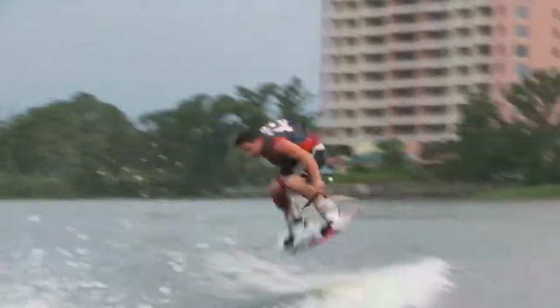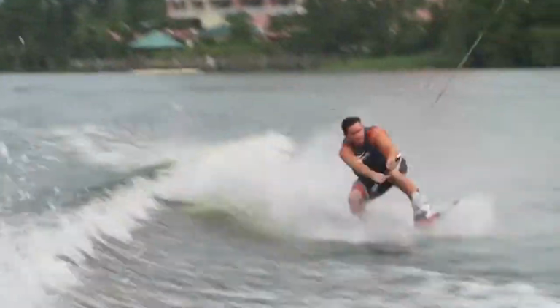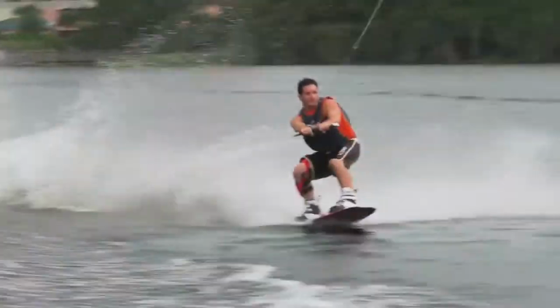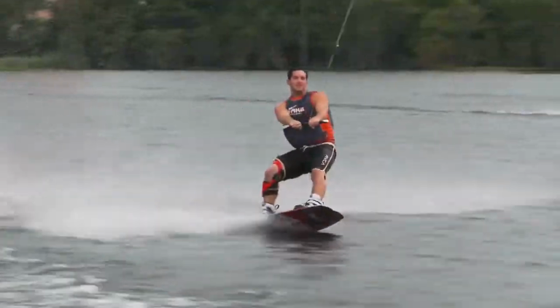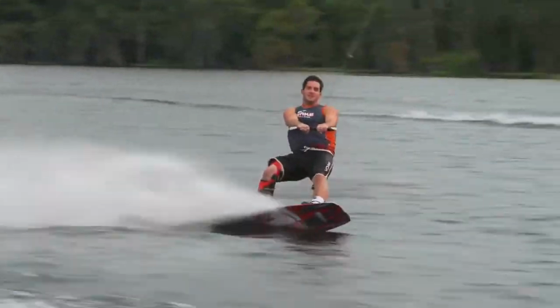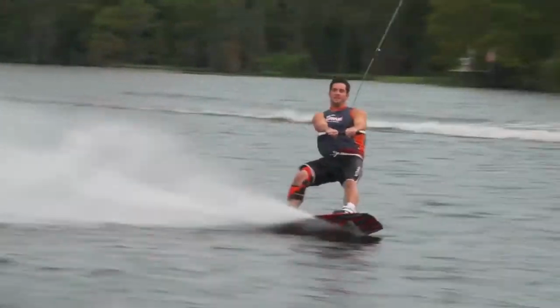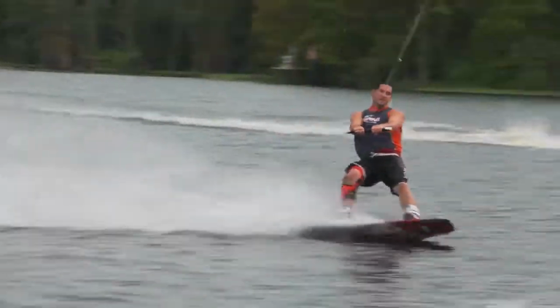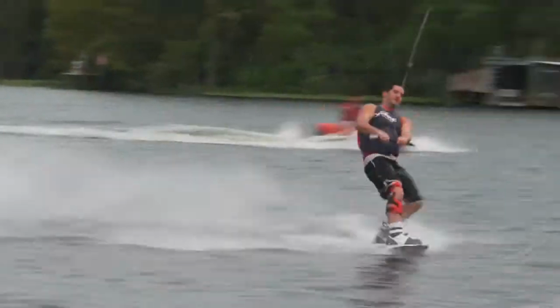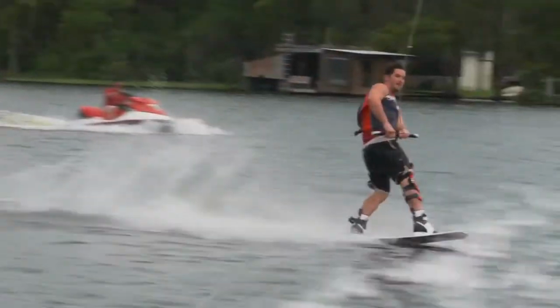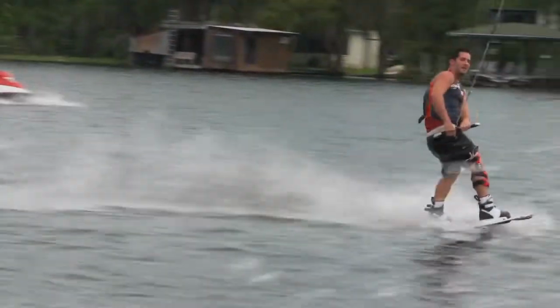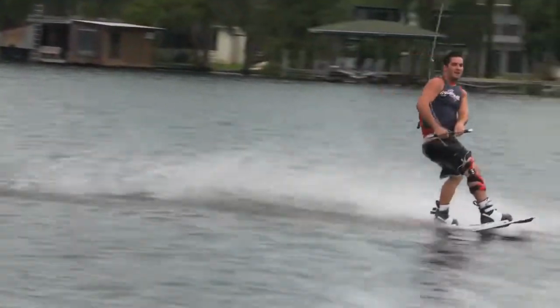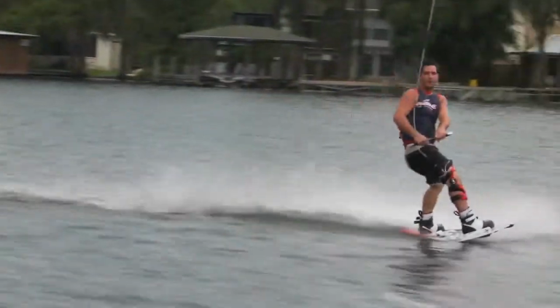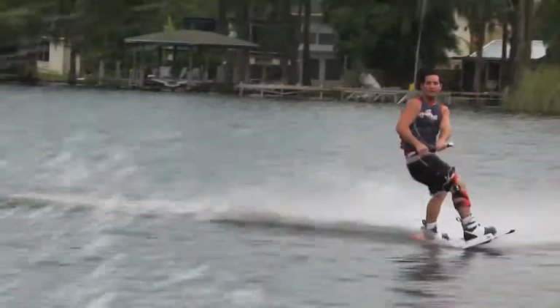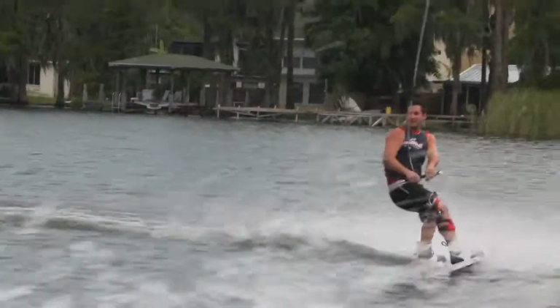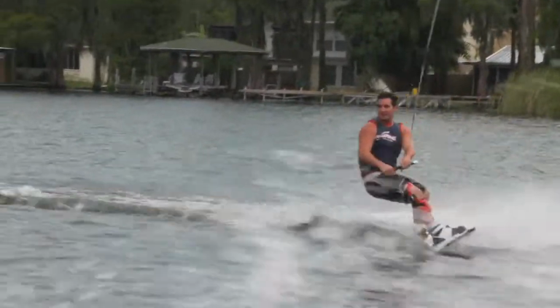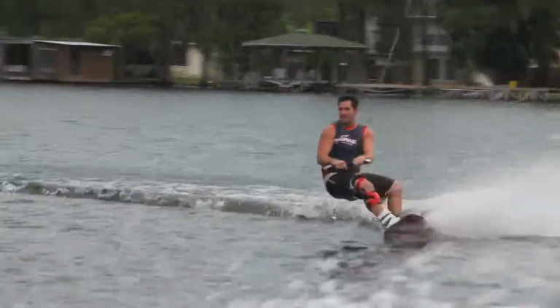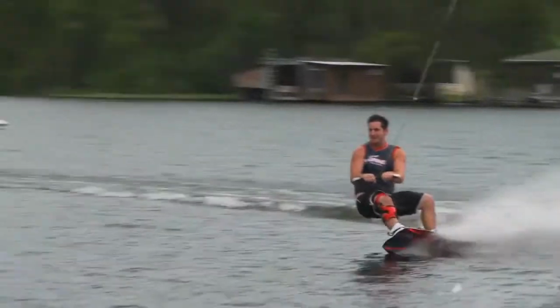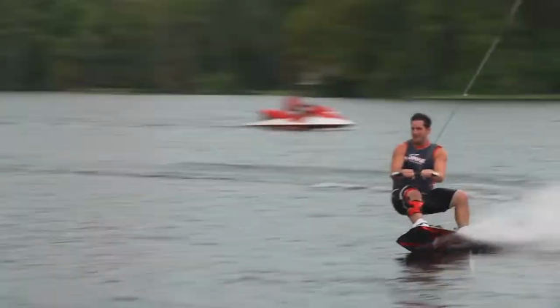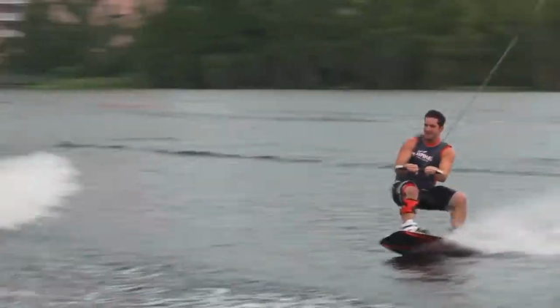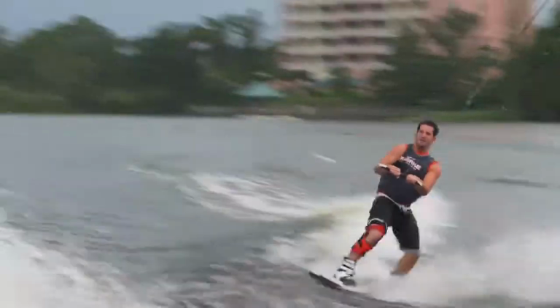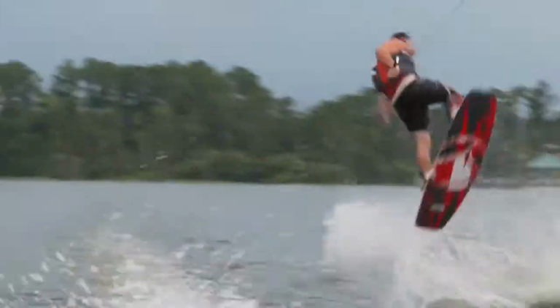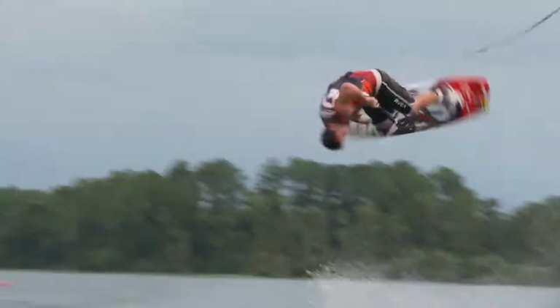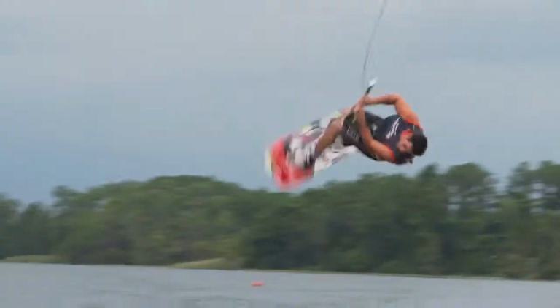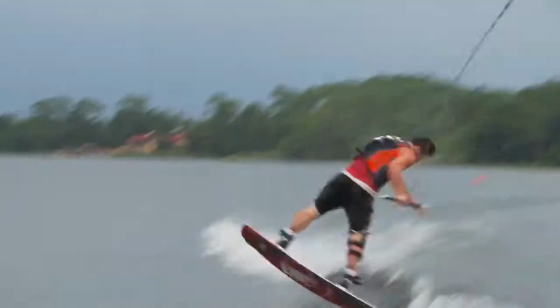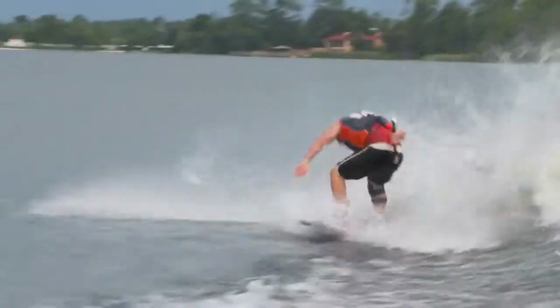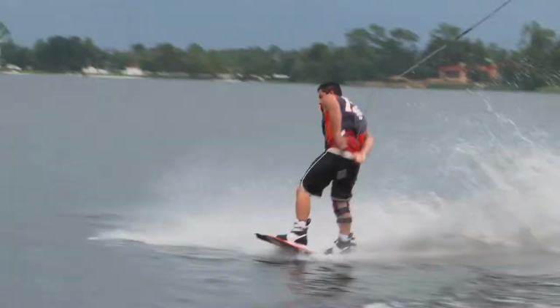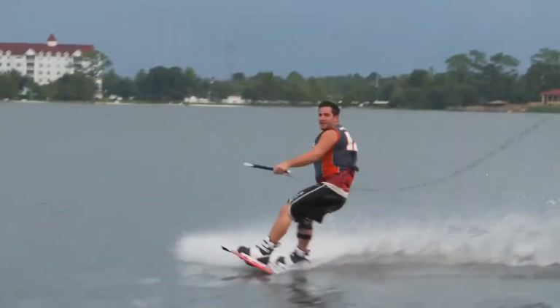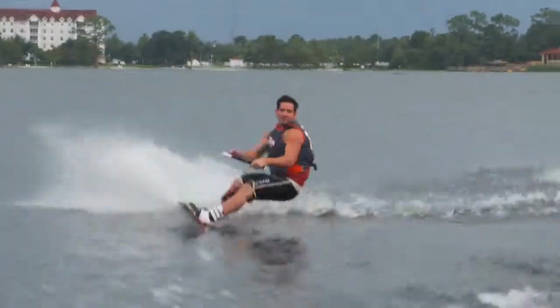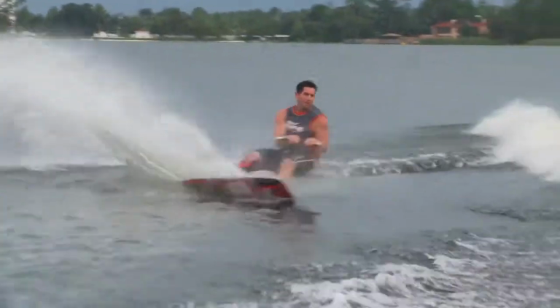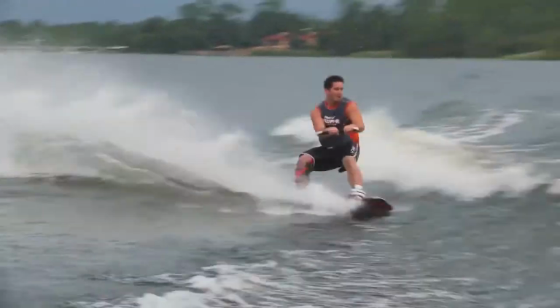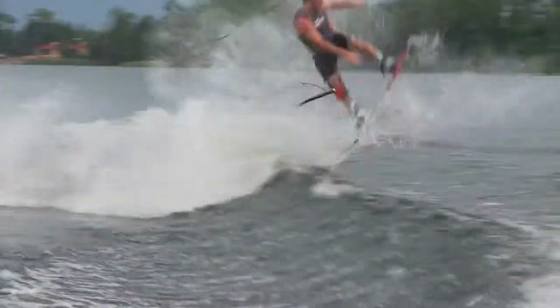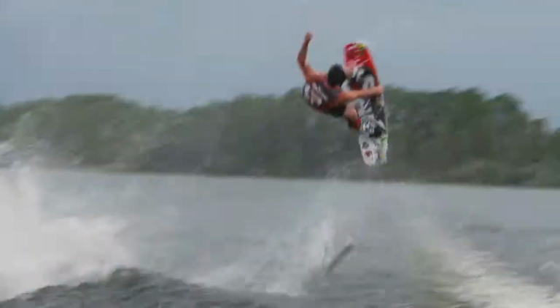Toeside backside 180 getting a melon grab on that, one last trick on the heelside — the Moby Dick 540, as clean as you like.